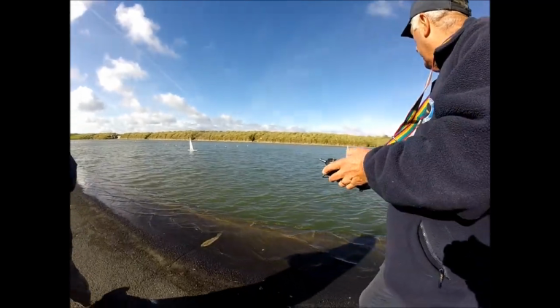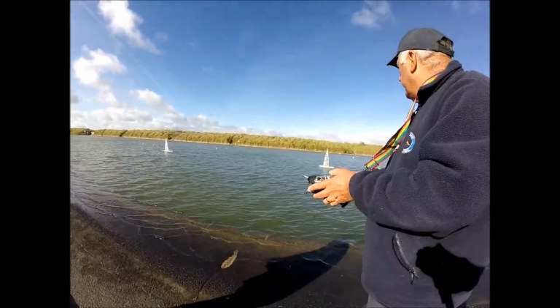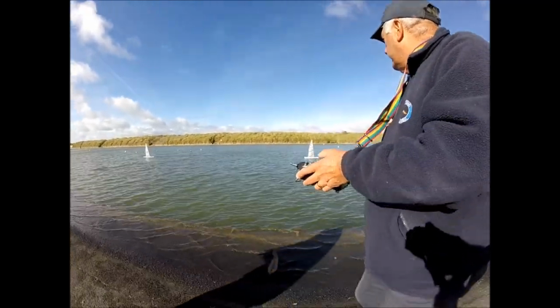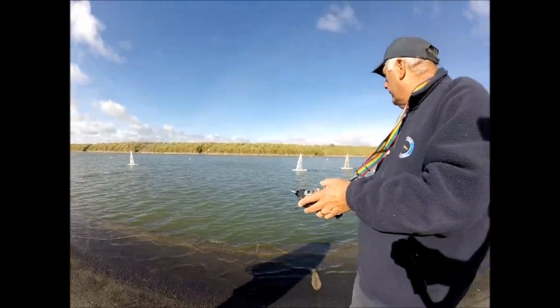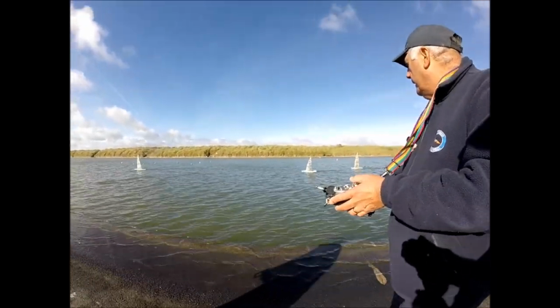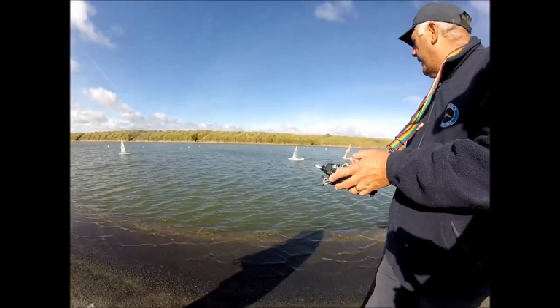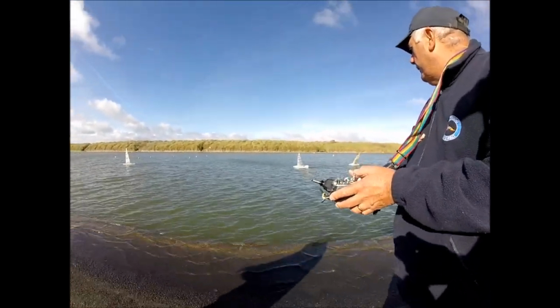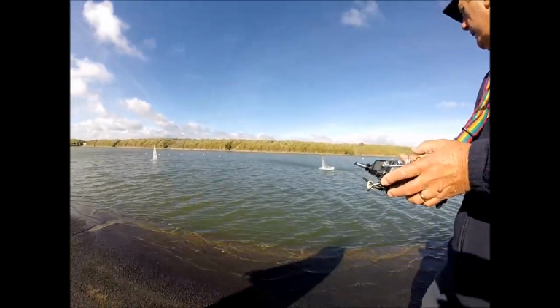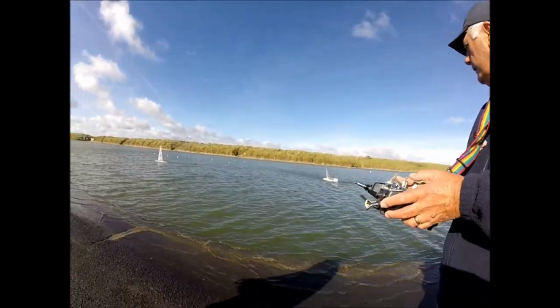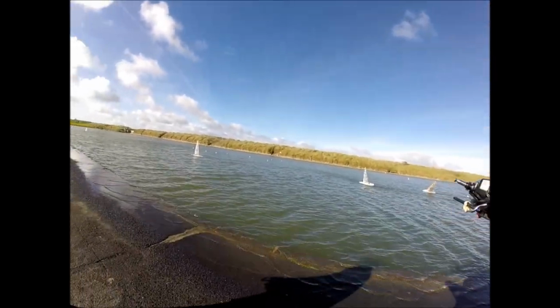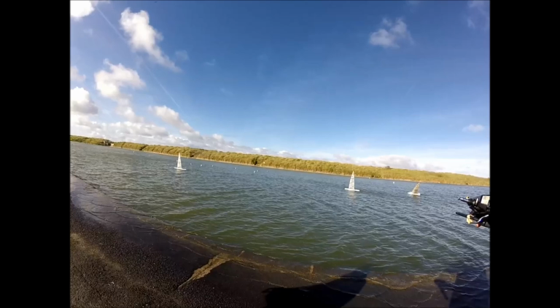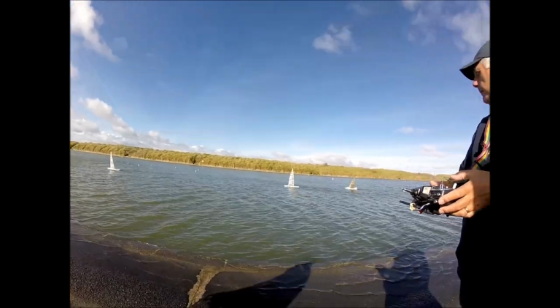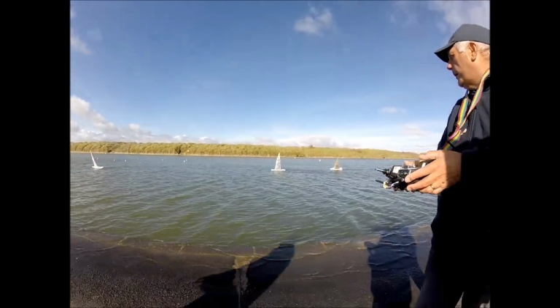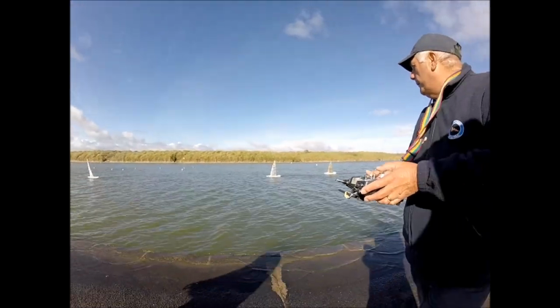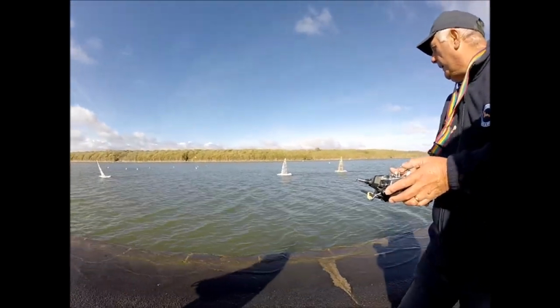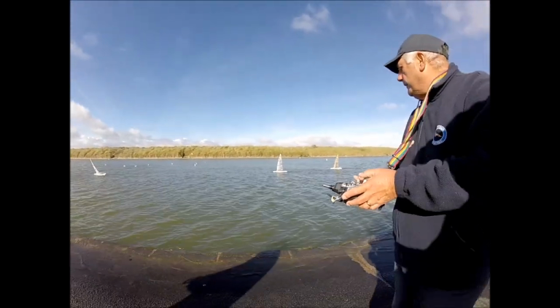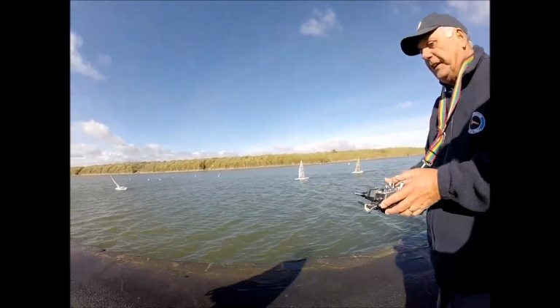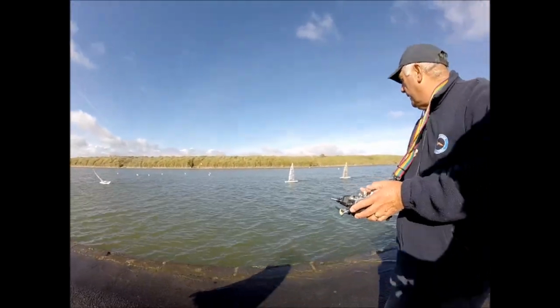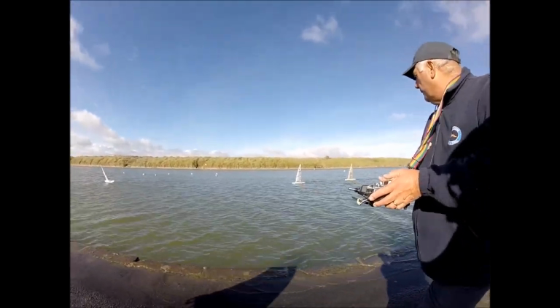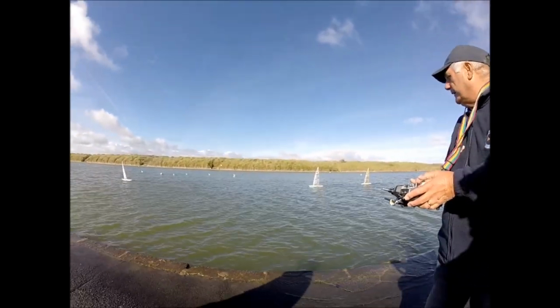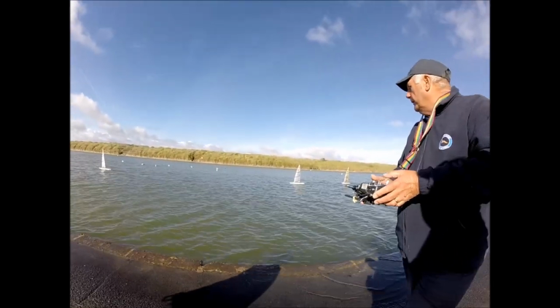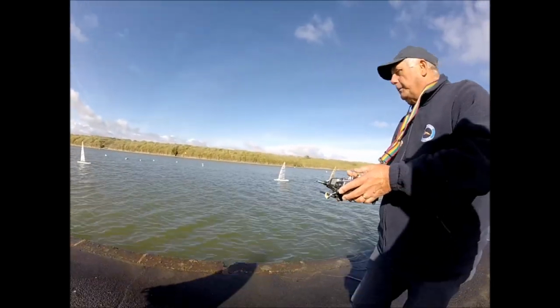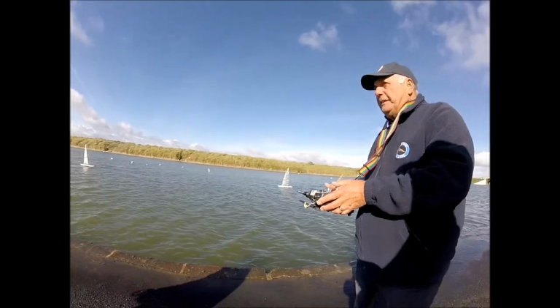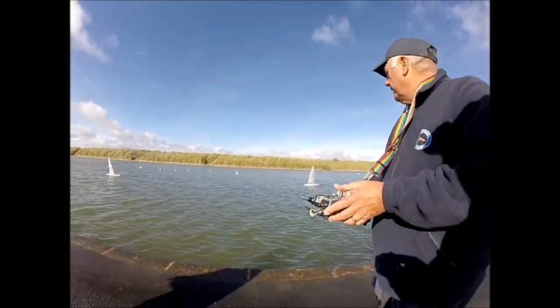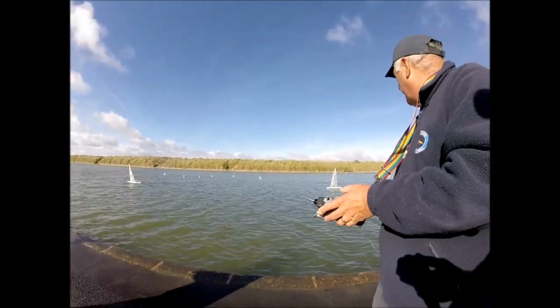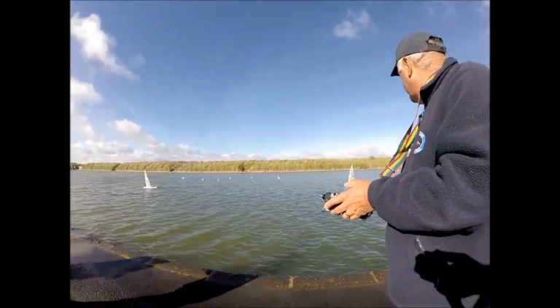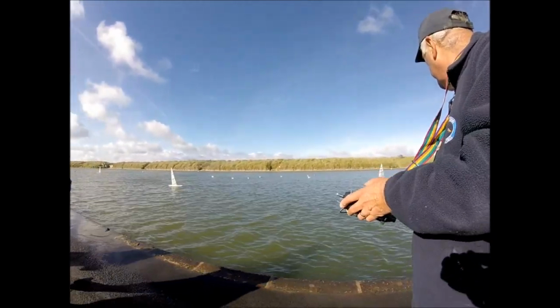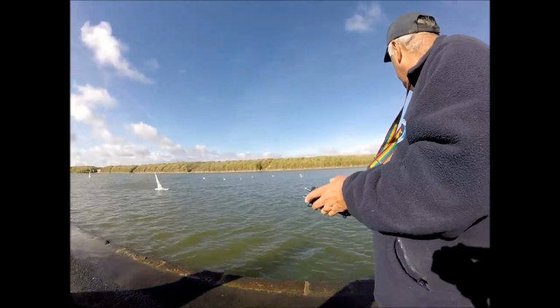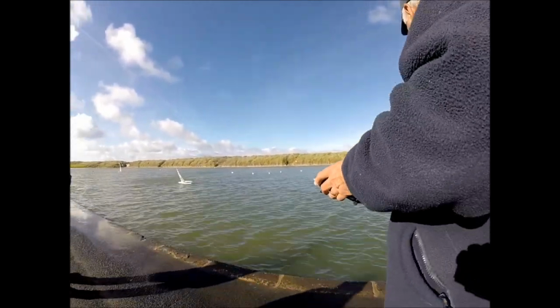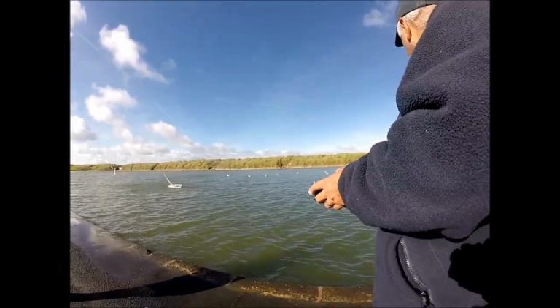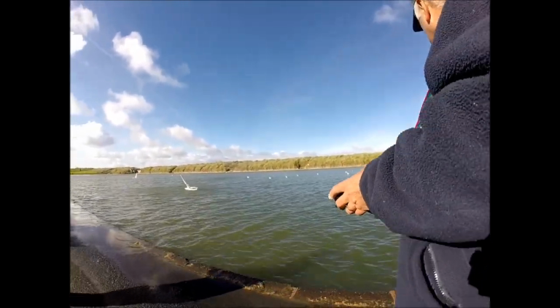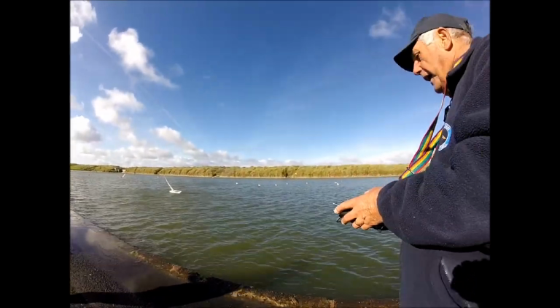And several years later he came out with this. And it's a bit of a copy of a Mustang. It's obviously a scaled version.